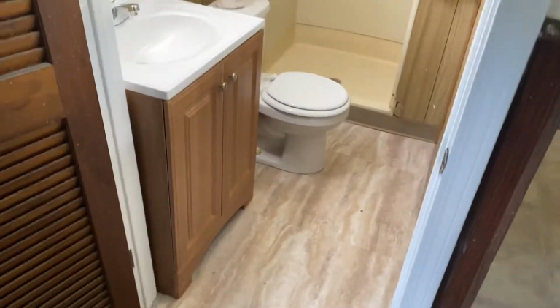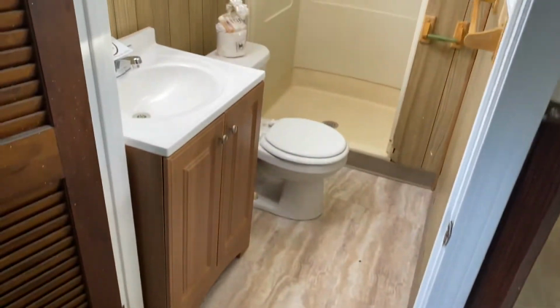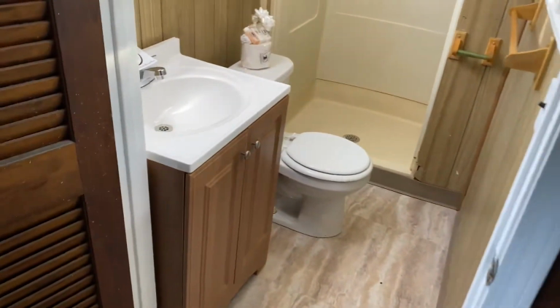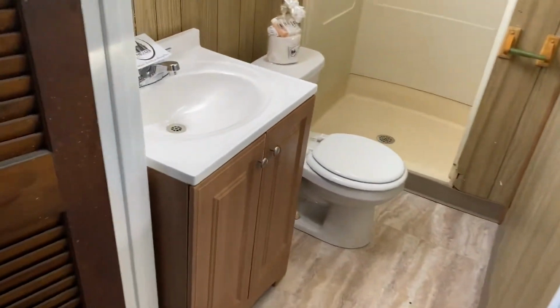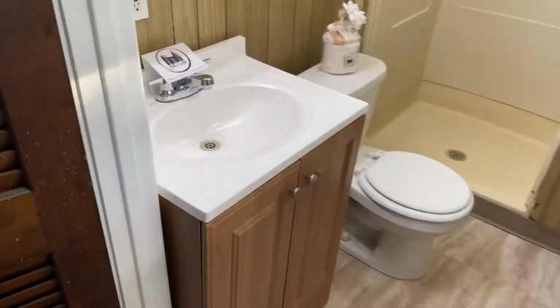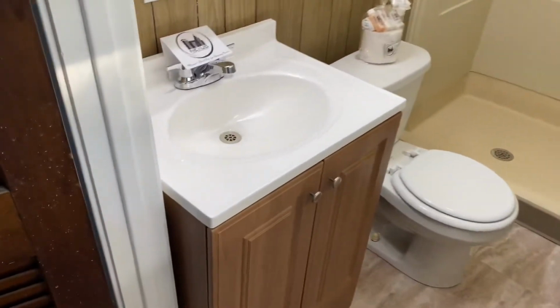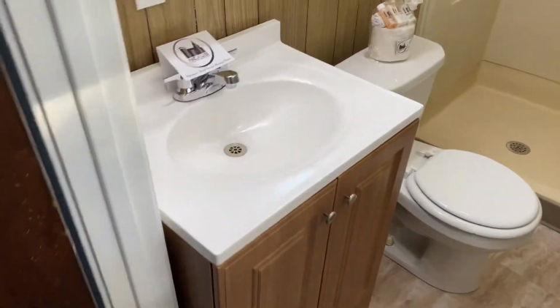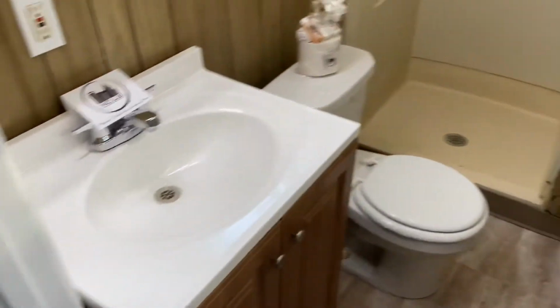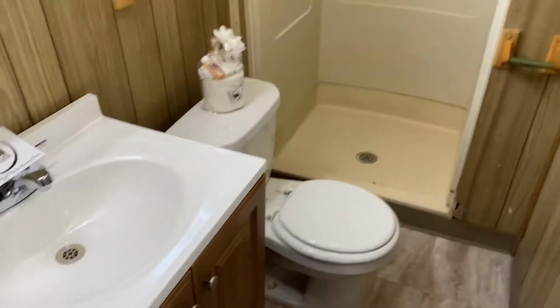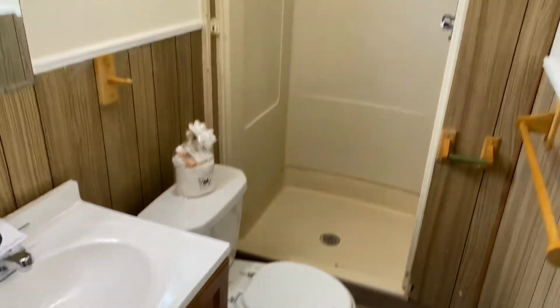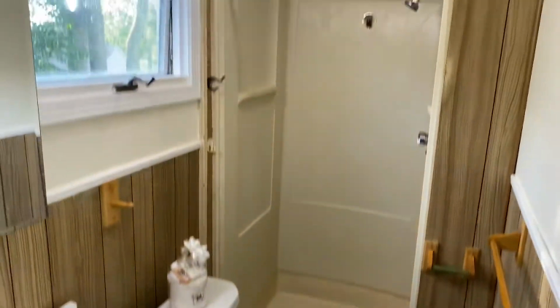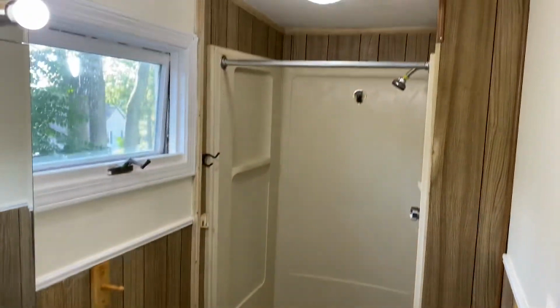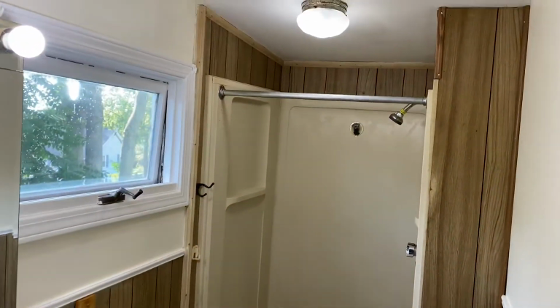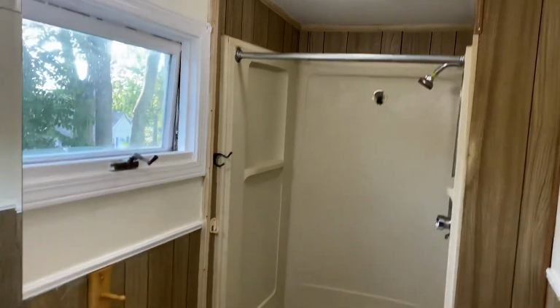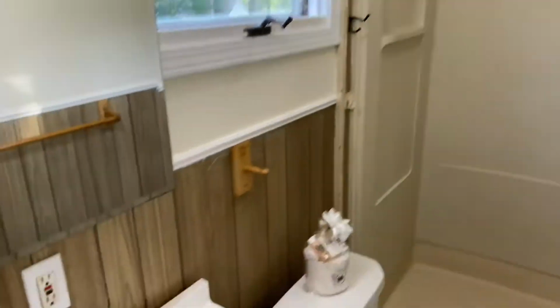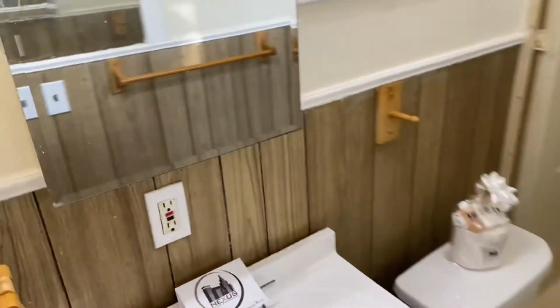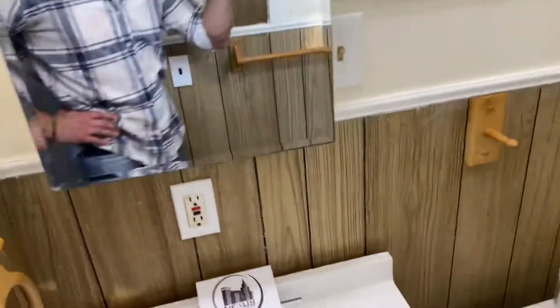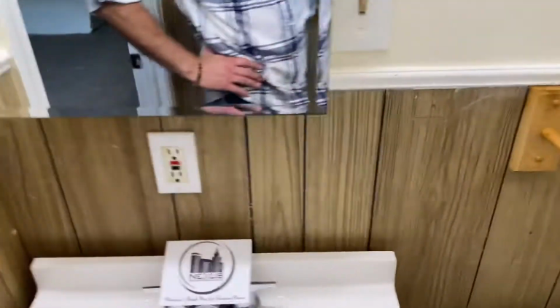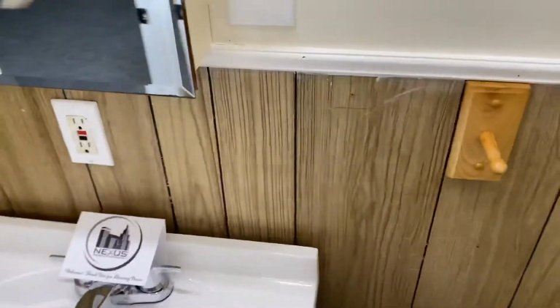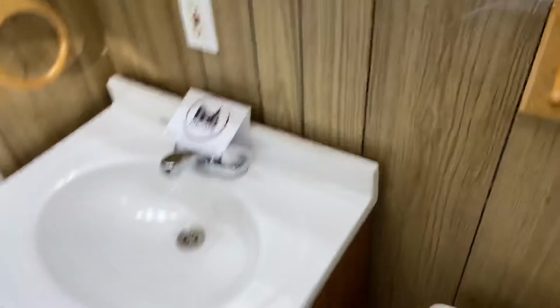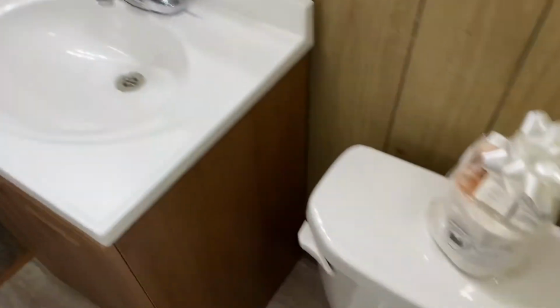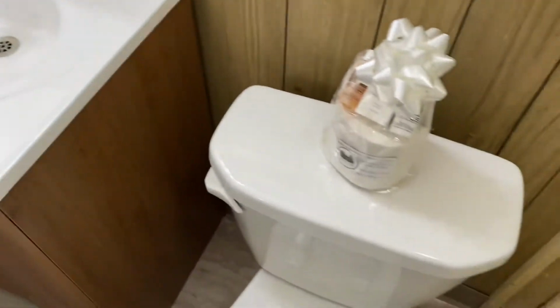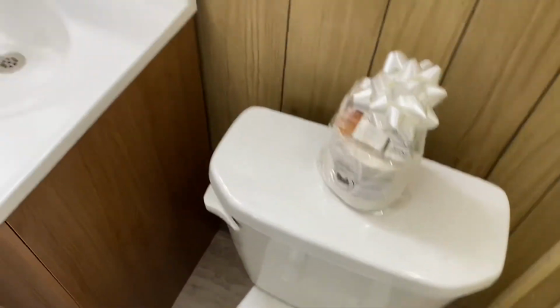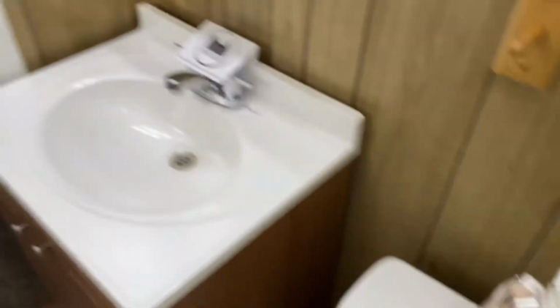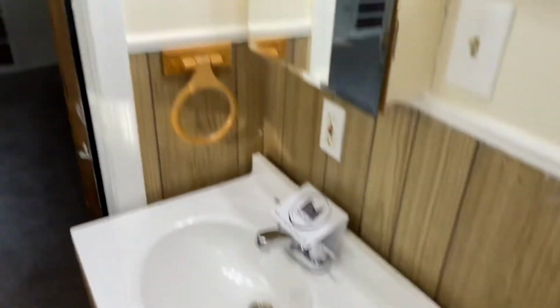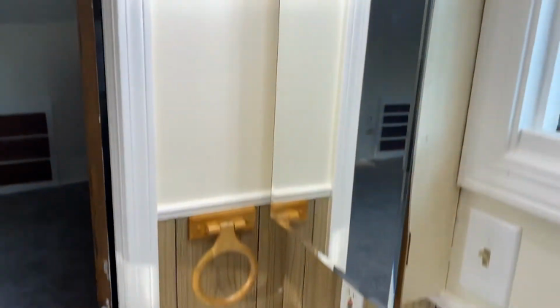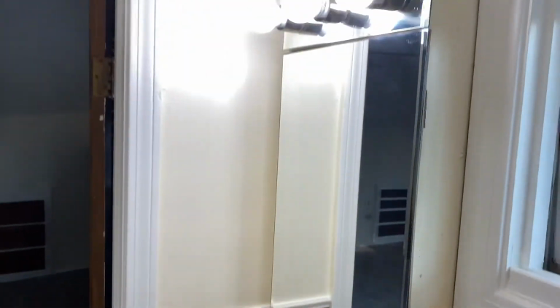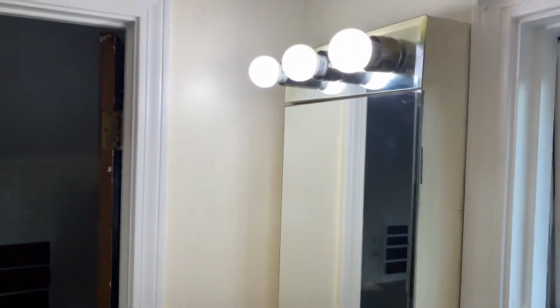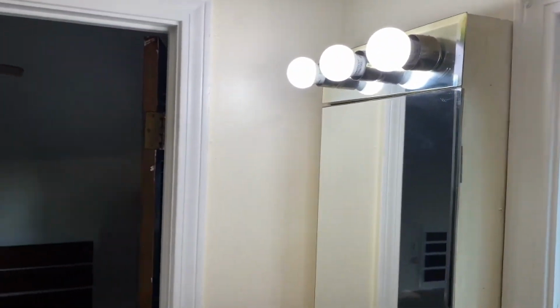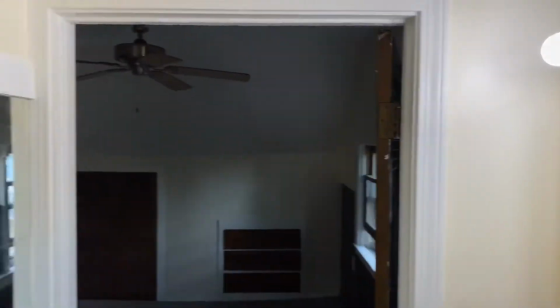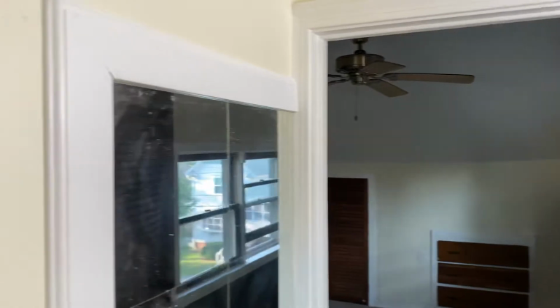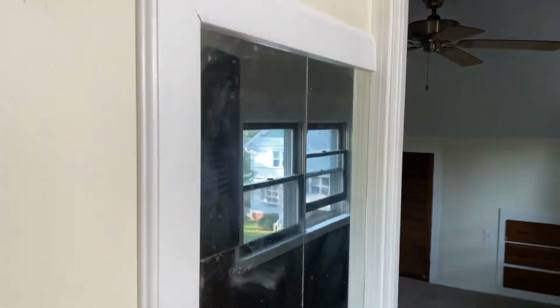The one and only bathroom features a new vanity, stand-up shower cabin, wood paneling, and plenty of mirrors. There's also a new tenant welcome package including all the essential toiletries, courtesy of Nexus Property Management.